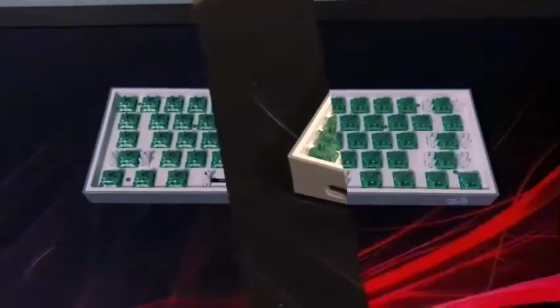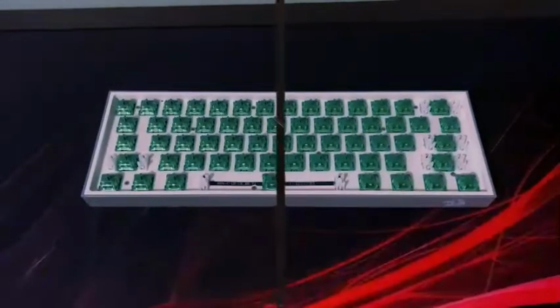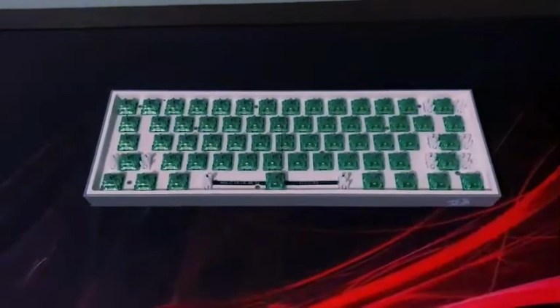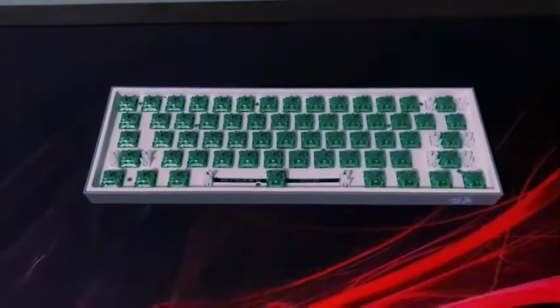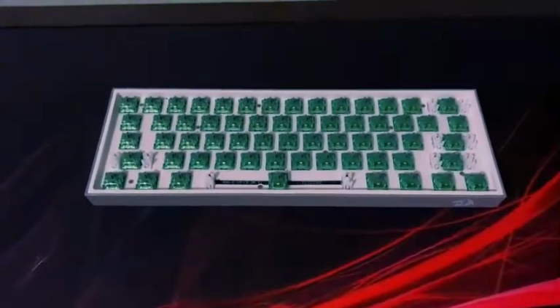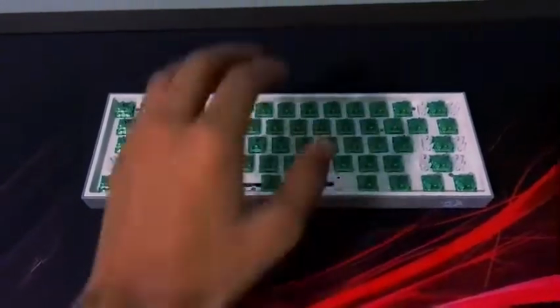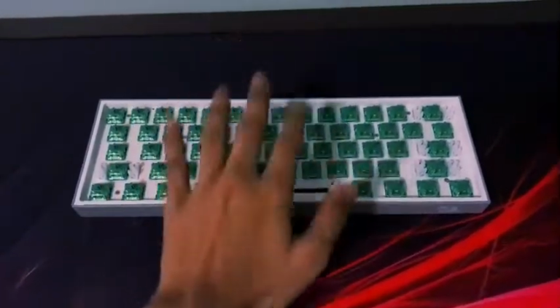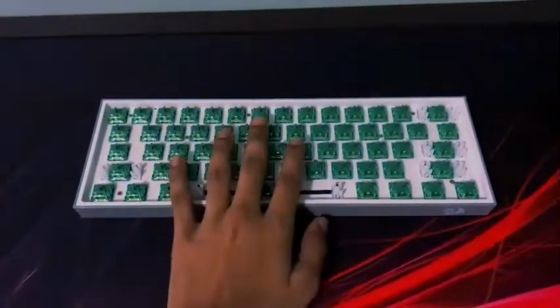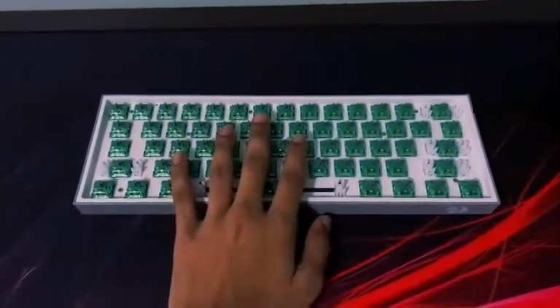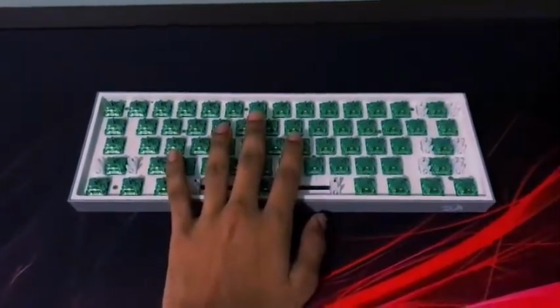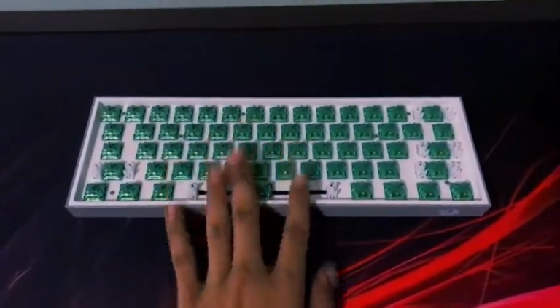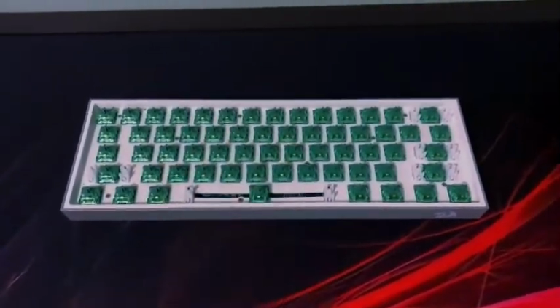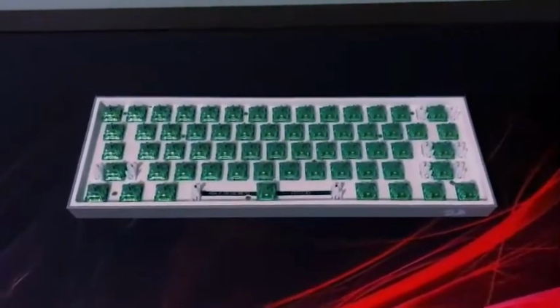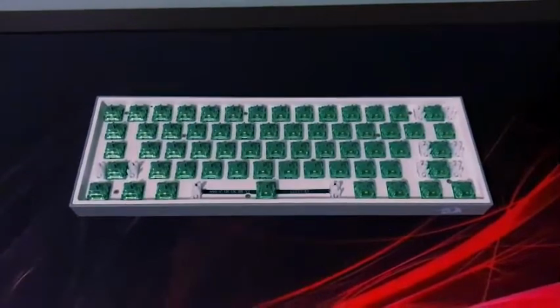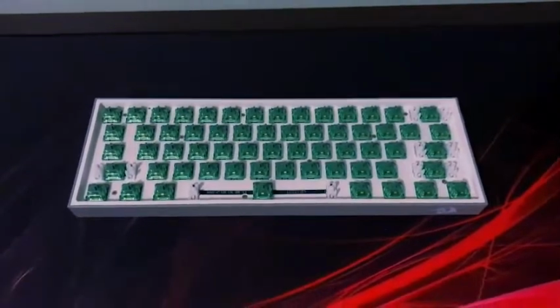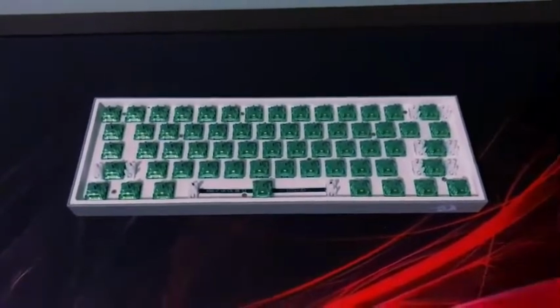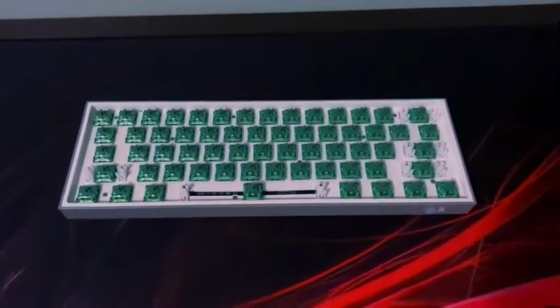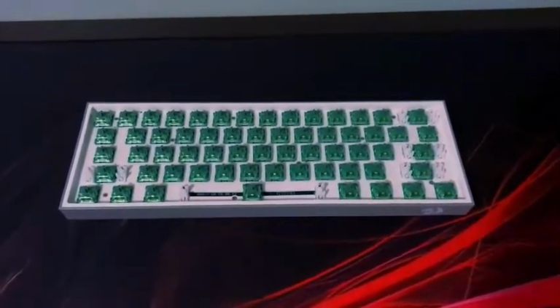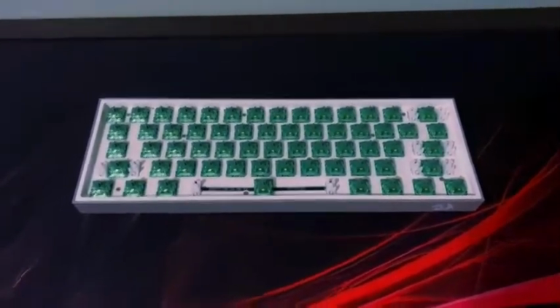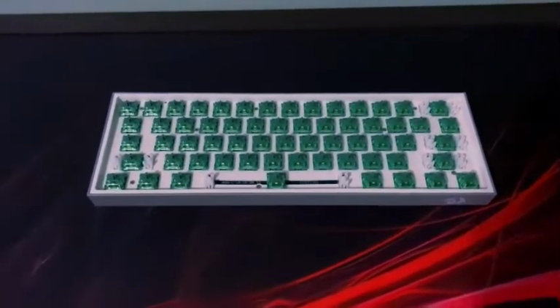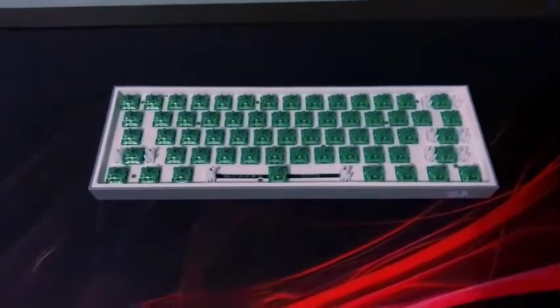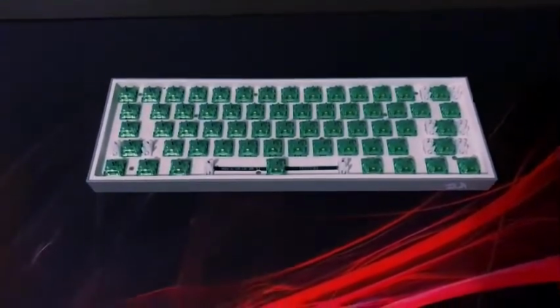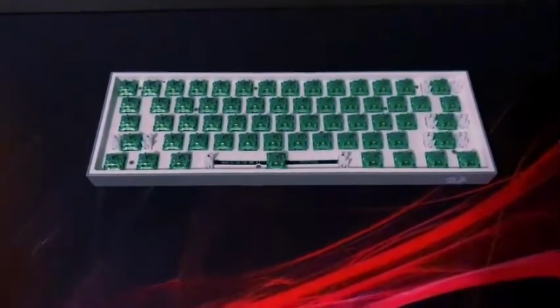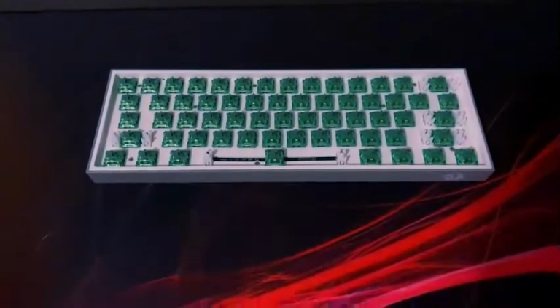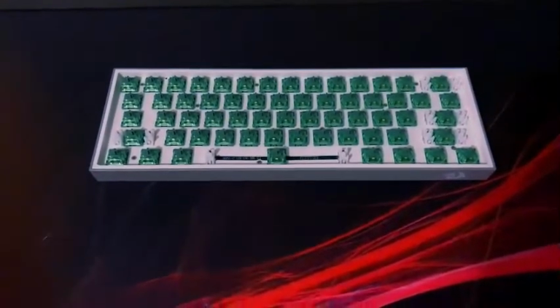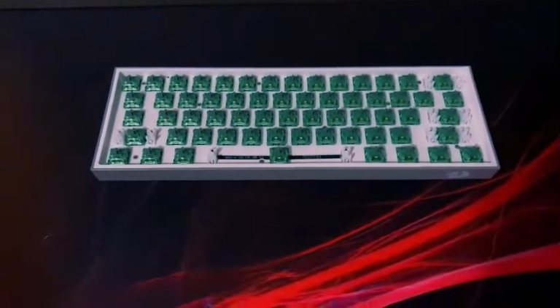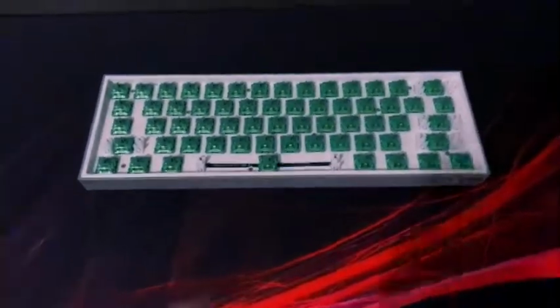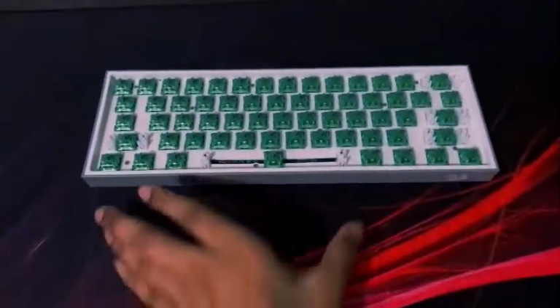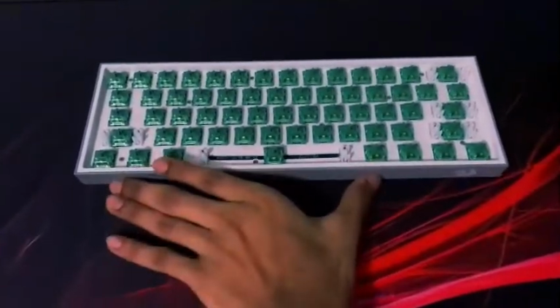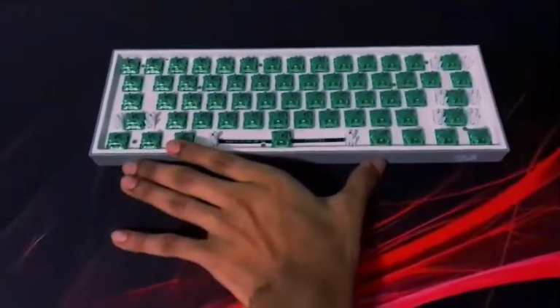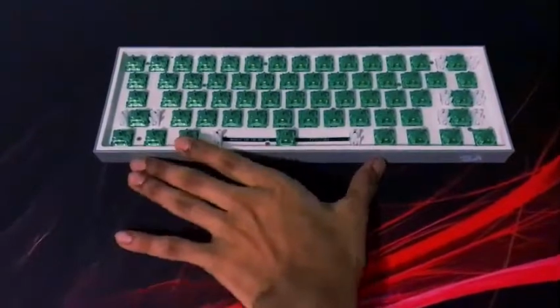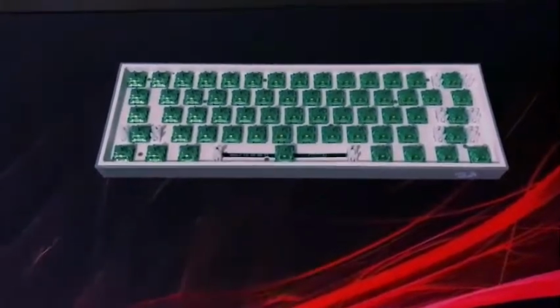Now that all the switches are in, grab your keycaps, put them on, and let's check it out.